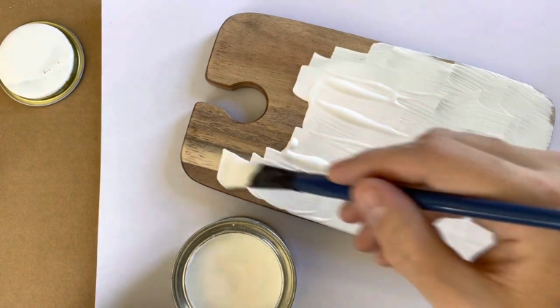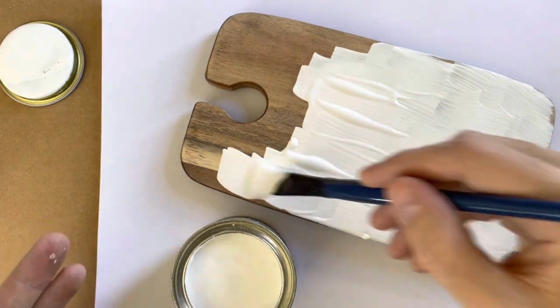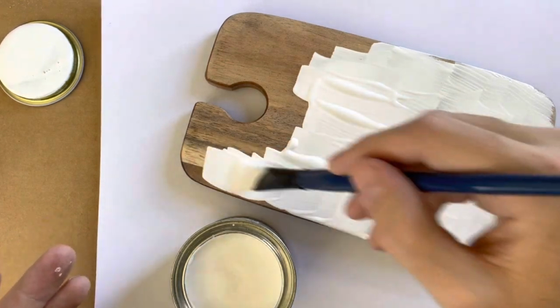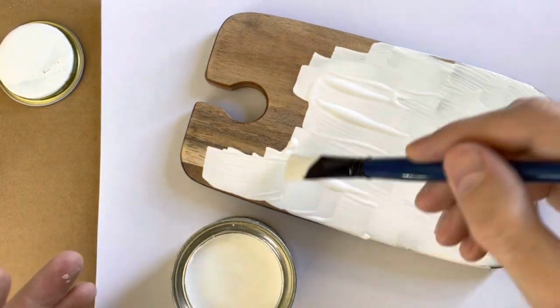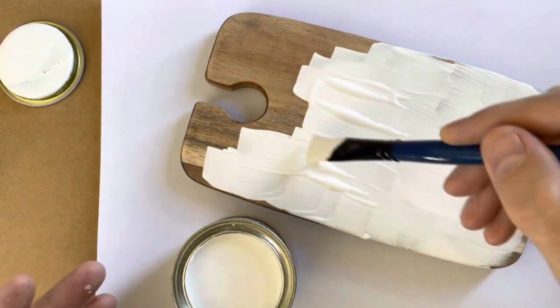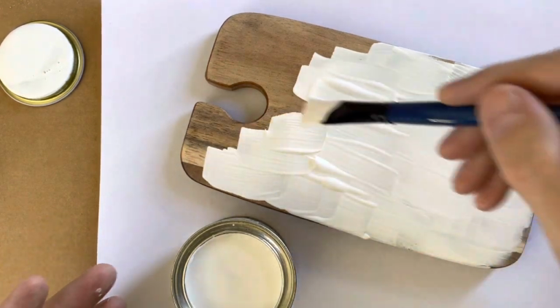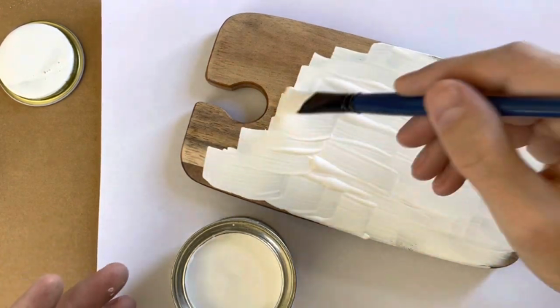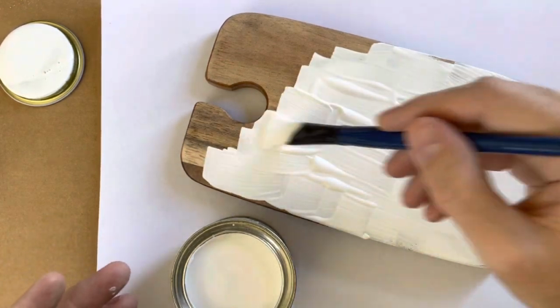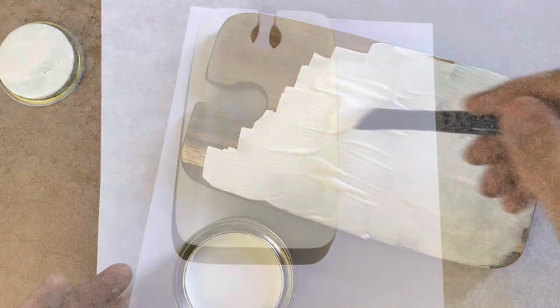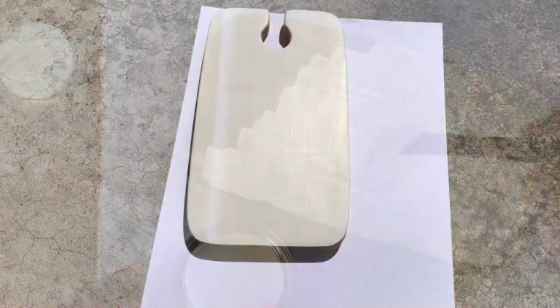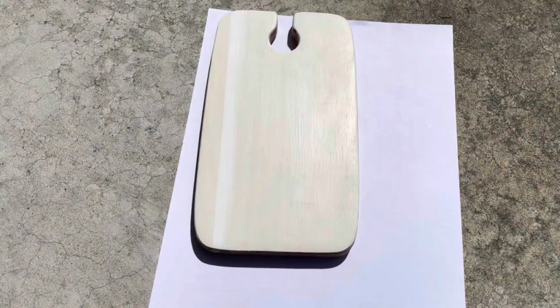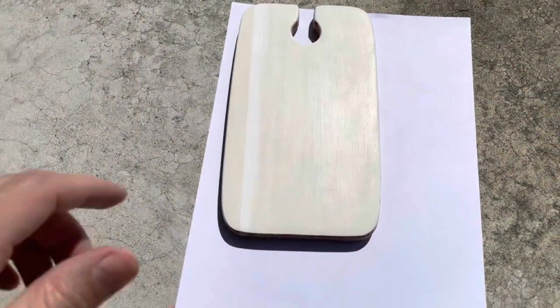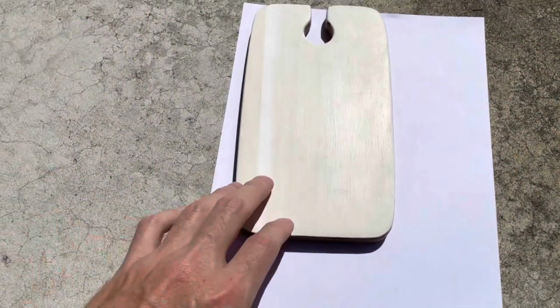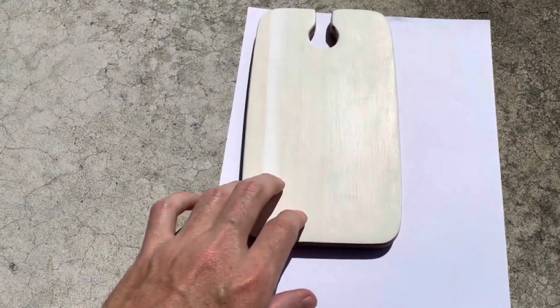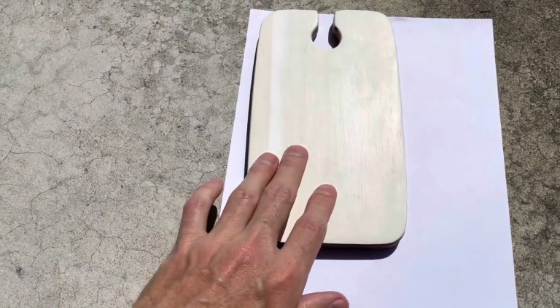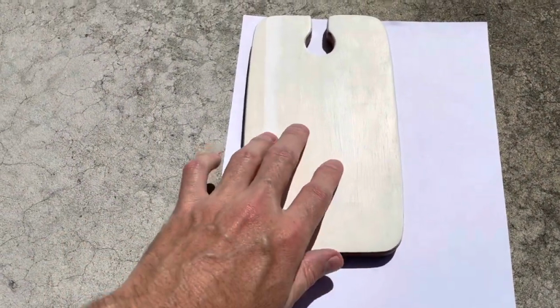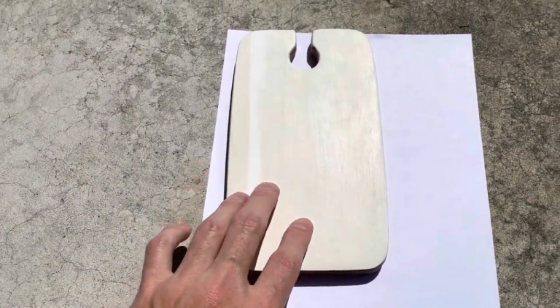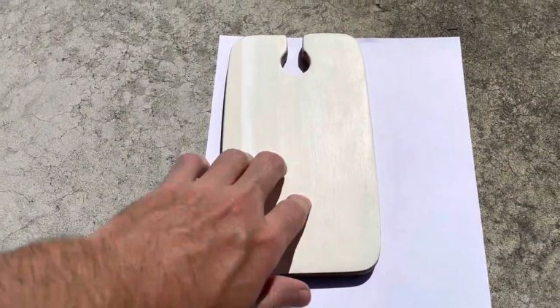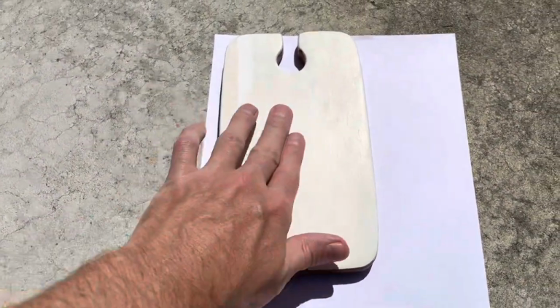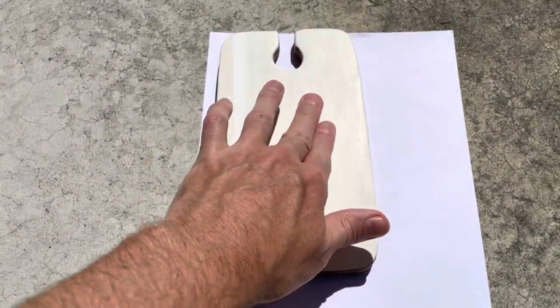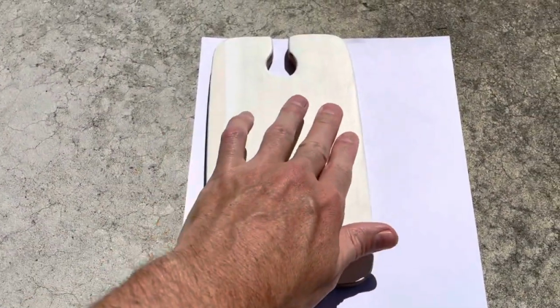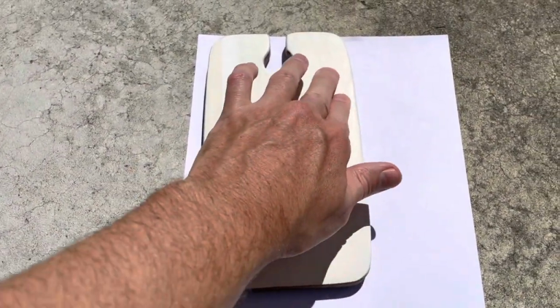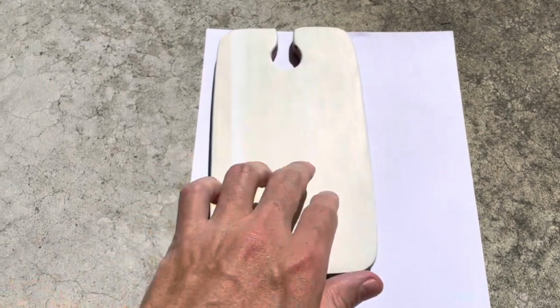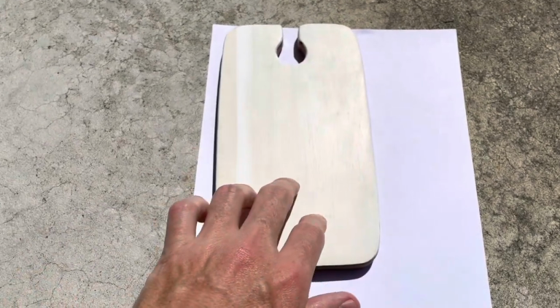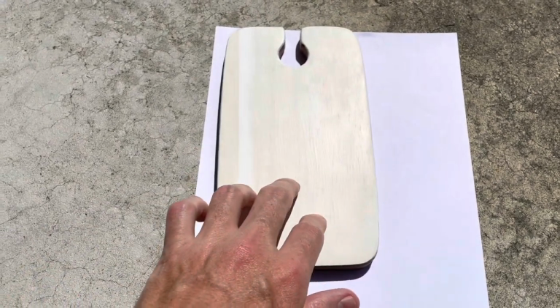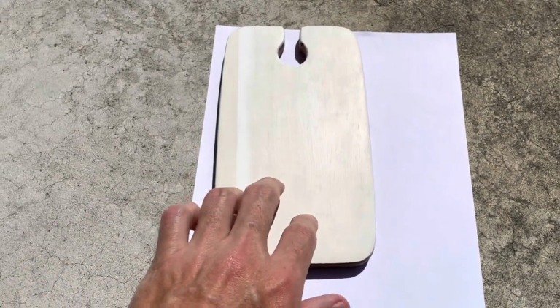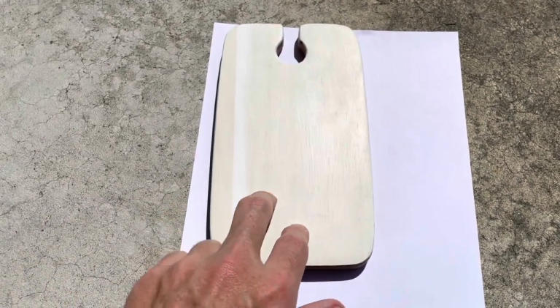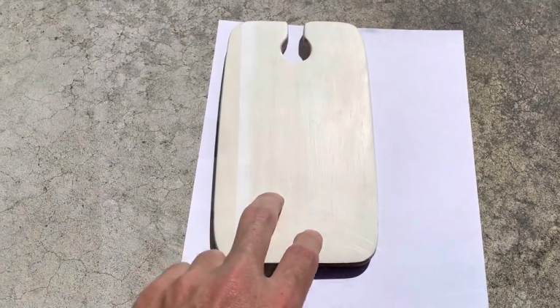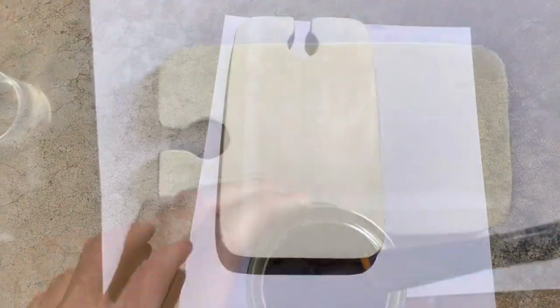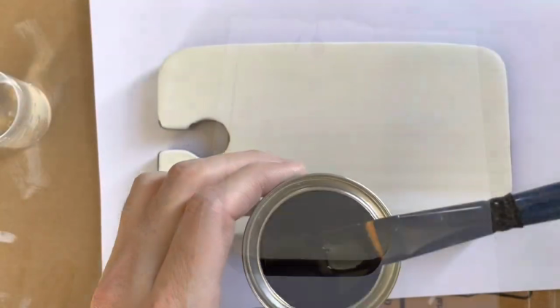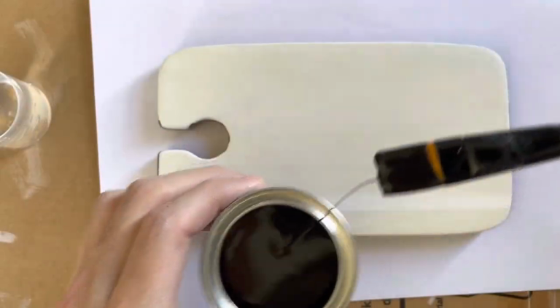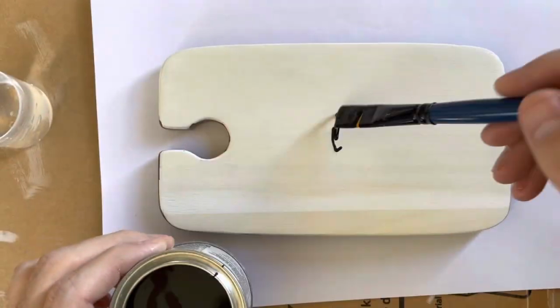I got probably 99% of the previous engraving off. It's been outside in the sun and breeze for about 30 minutes and it's completely dry, so I'm going to go ahead and apply the next coat. We'll see how this goes.